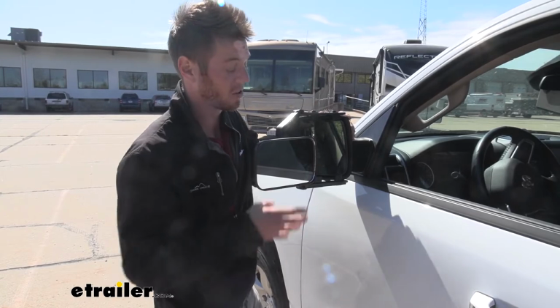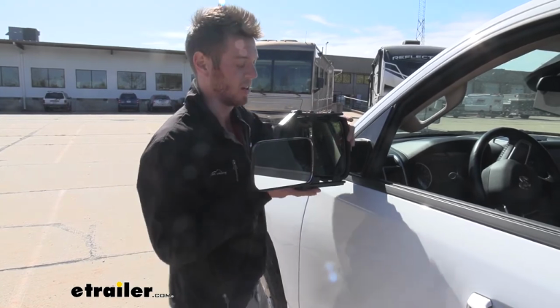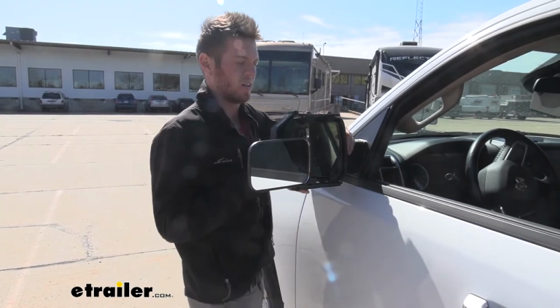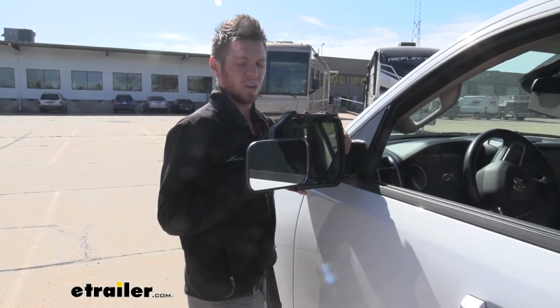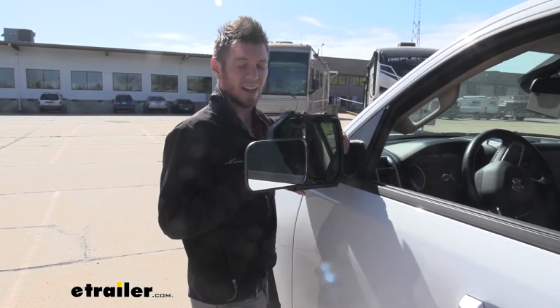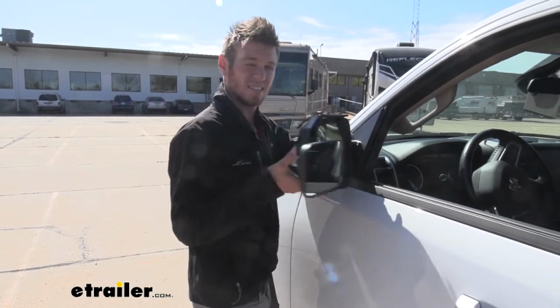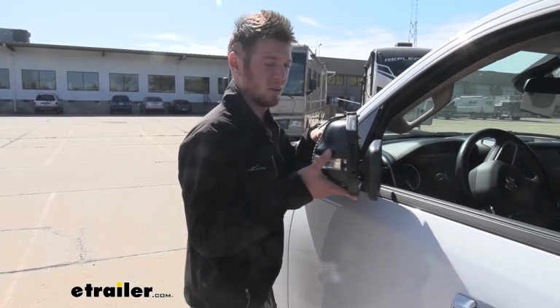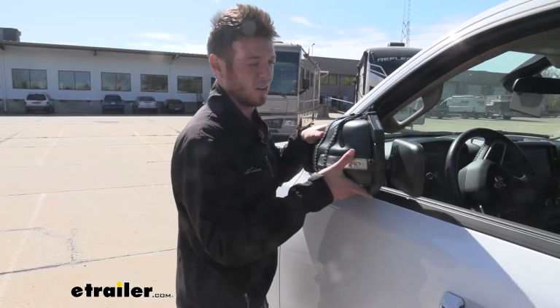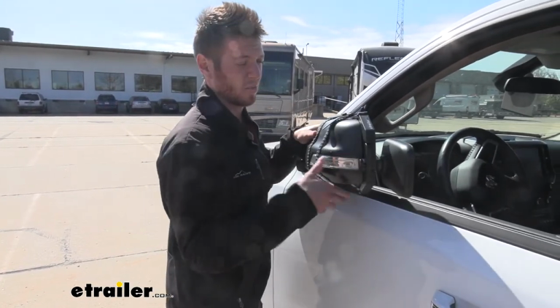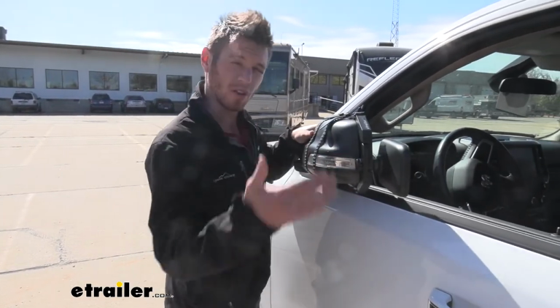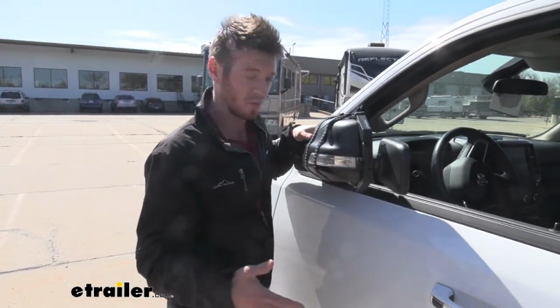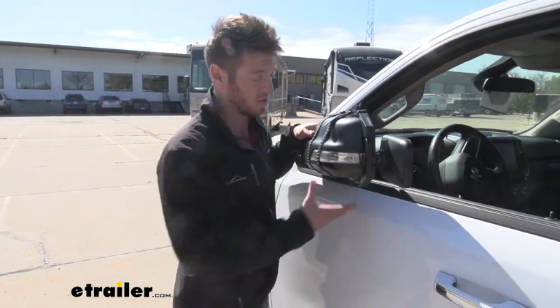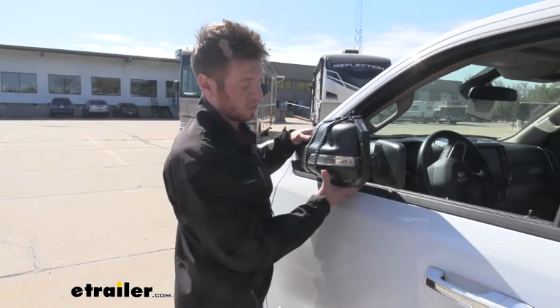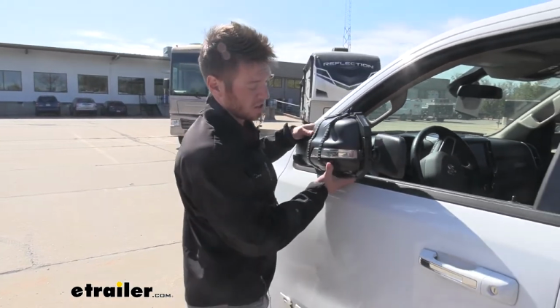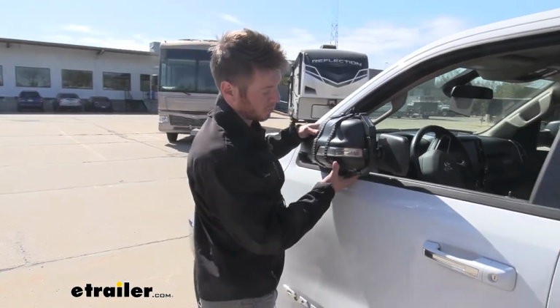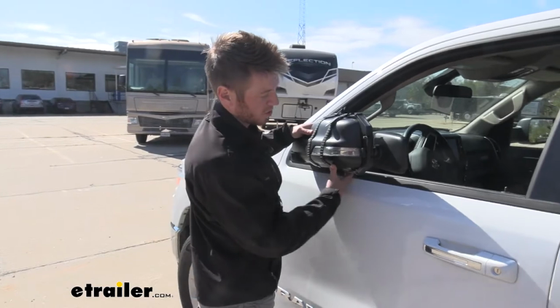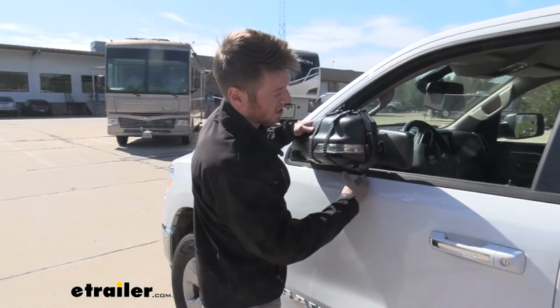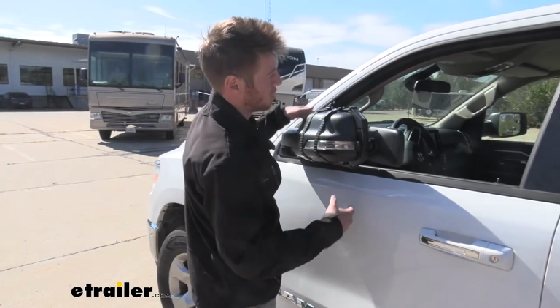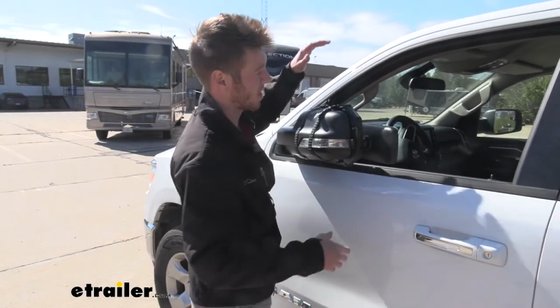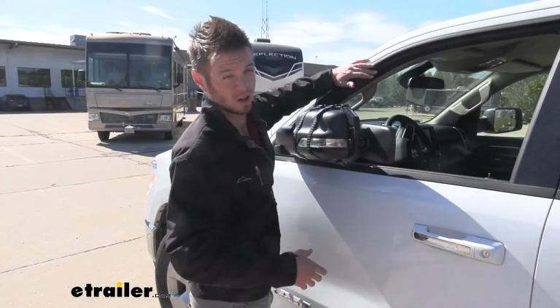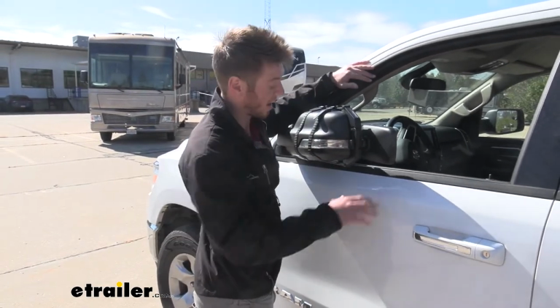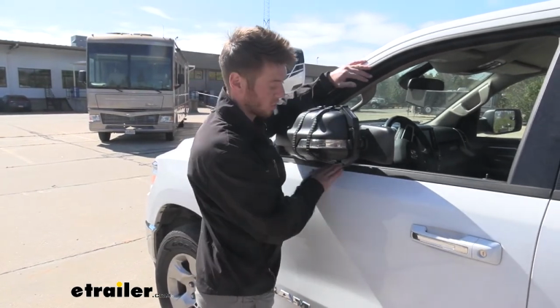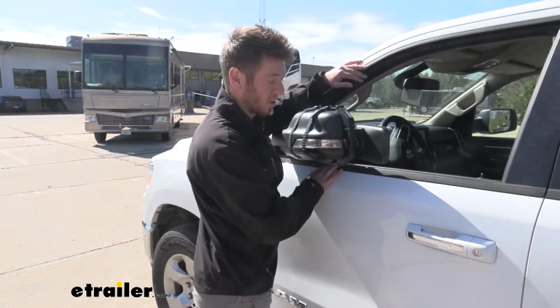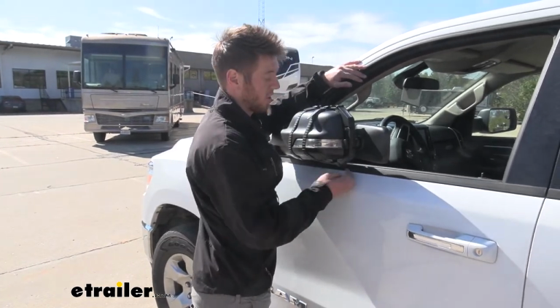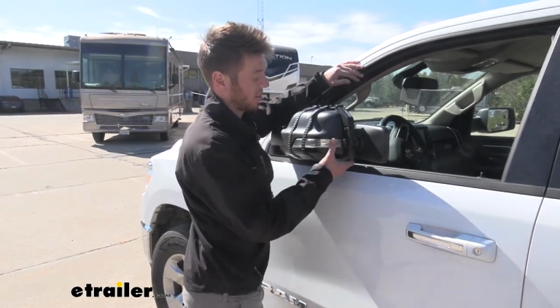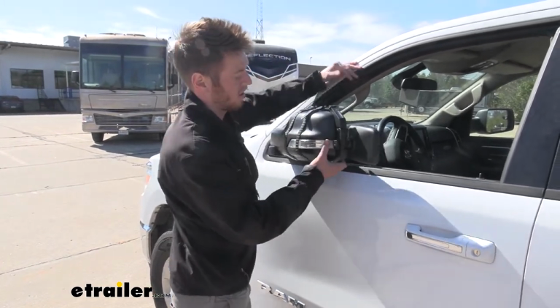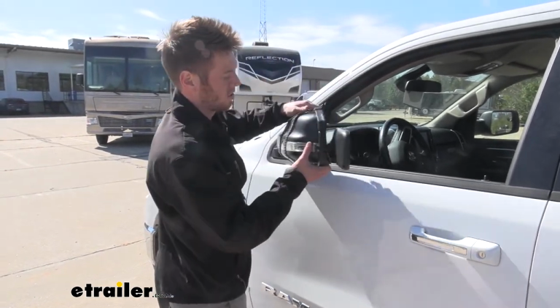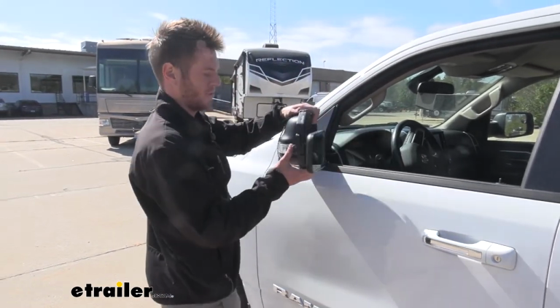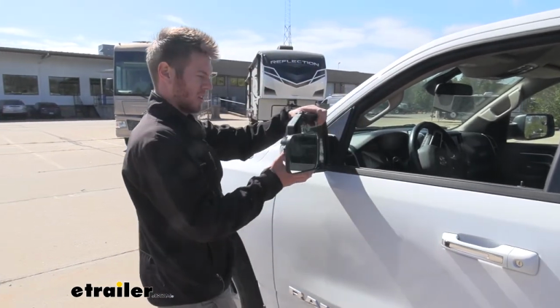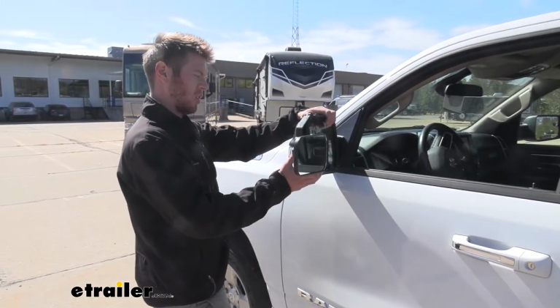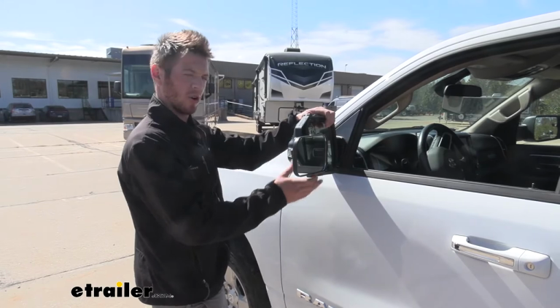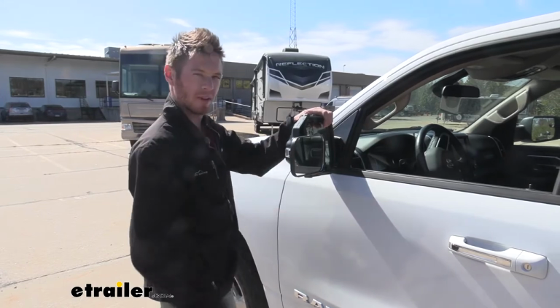We can make it super wide or up and down, whatever works best for you. We are going to add a decent amount of width to our mirrors, but we can still fold them in without any issues. It's not going to hit our glass or trim or anything like that, so you don't have to worry about it.